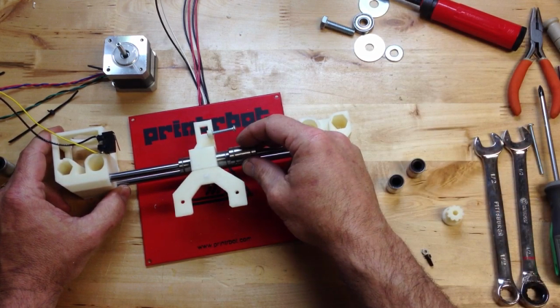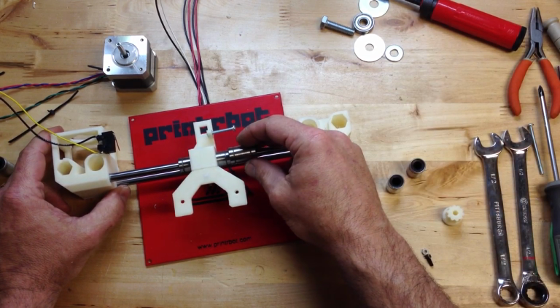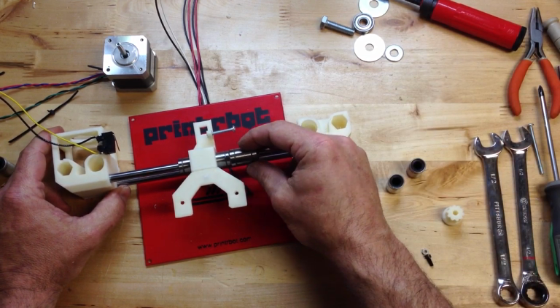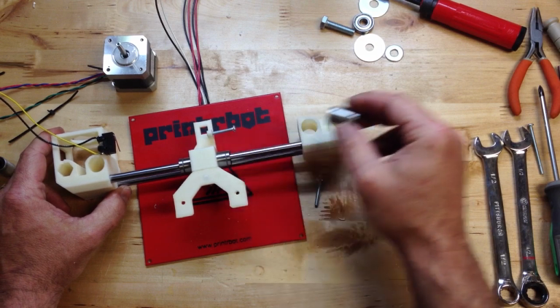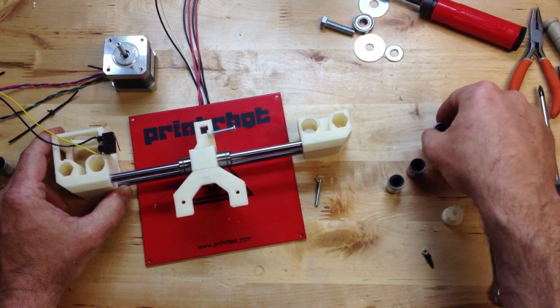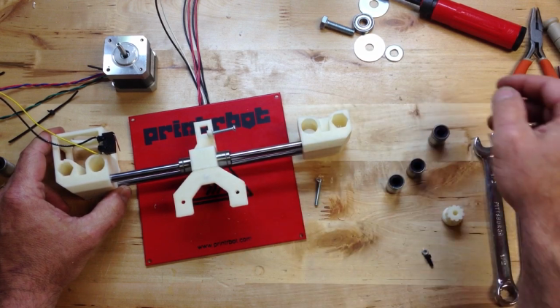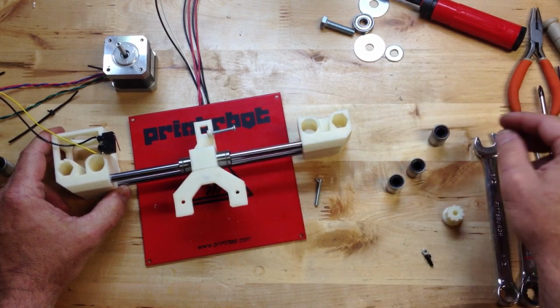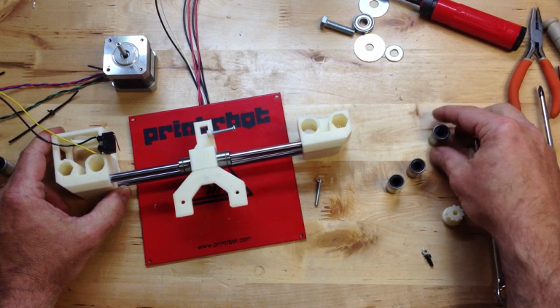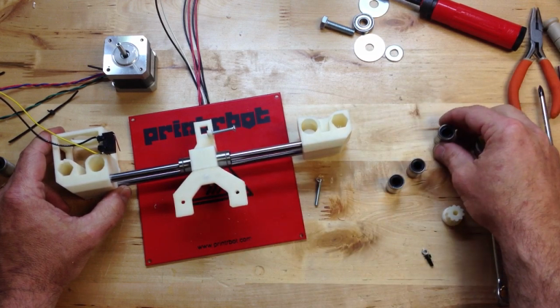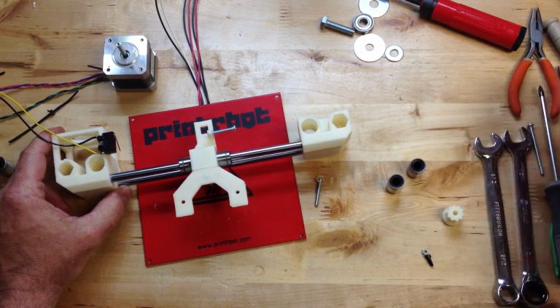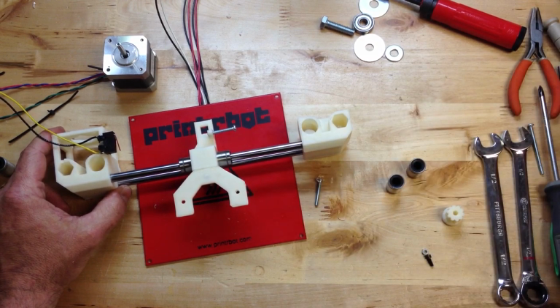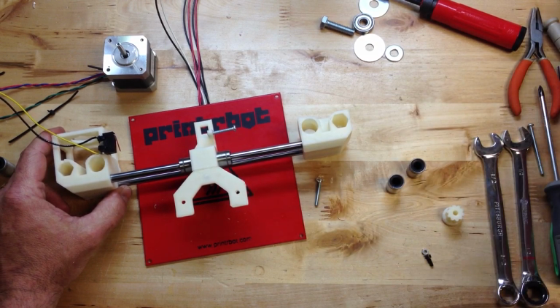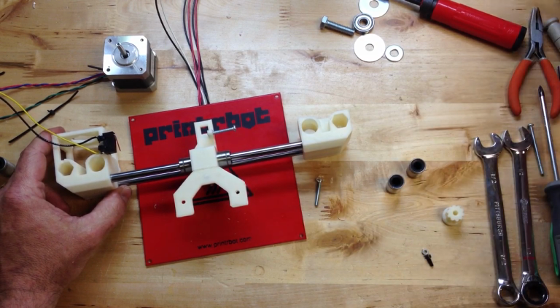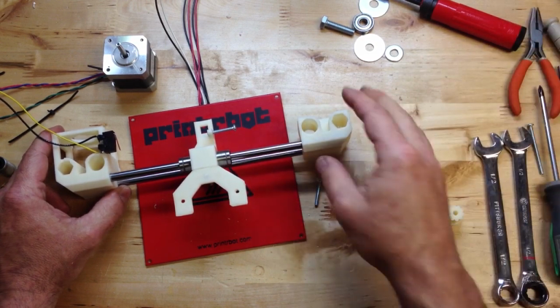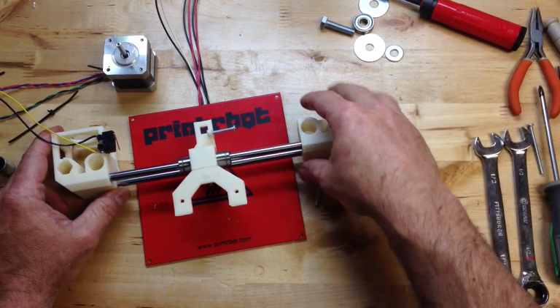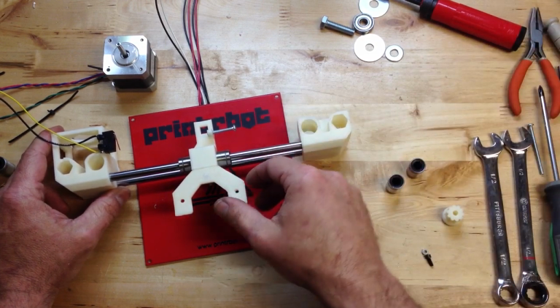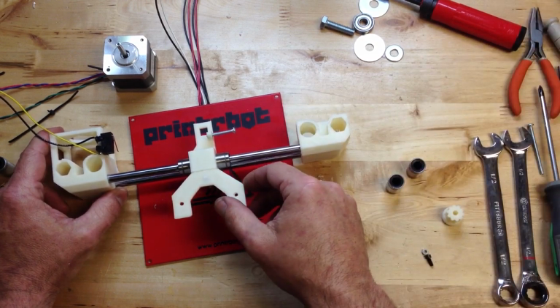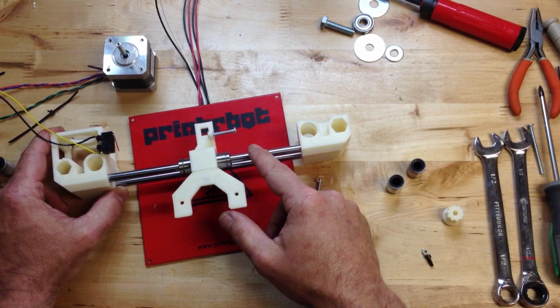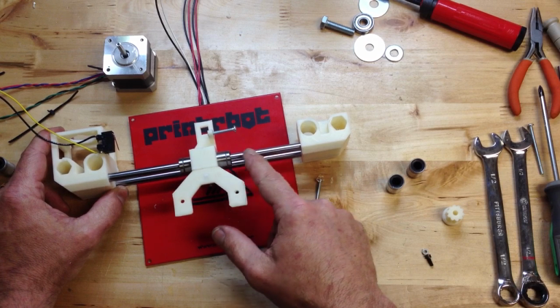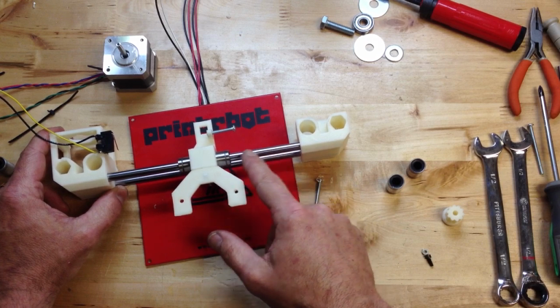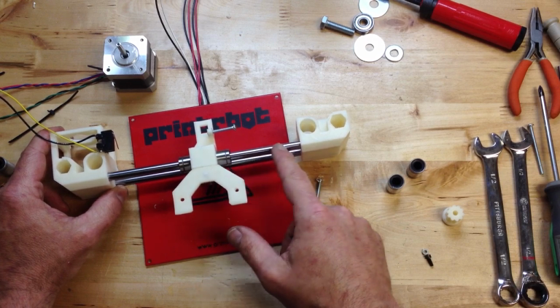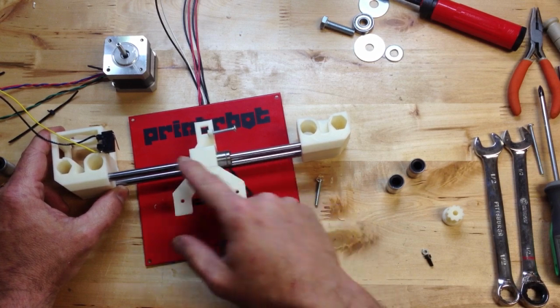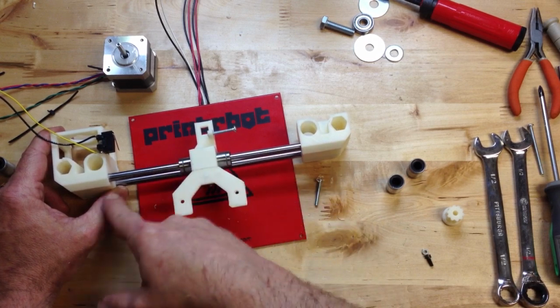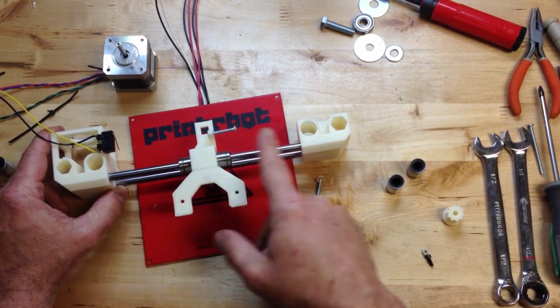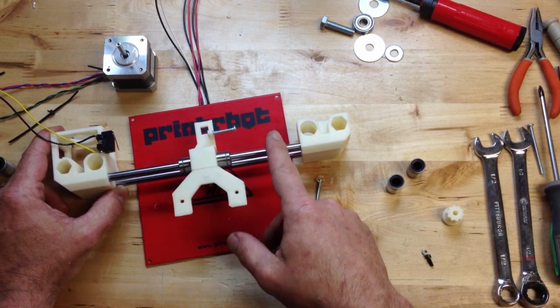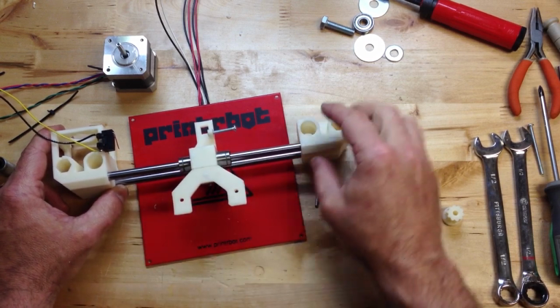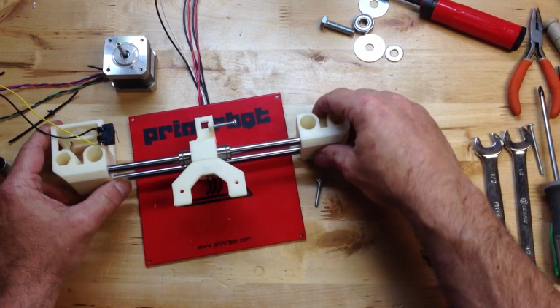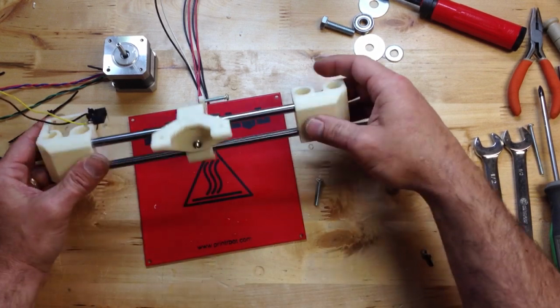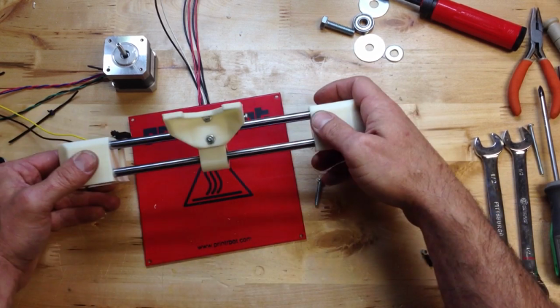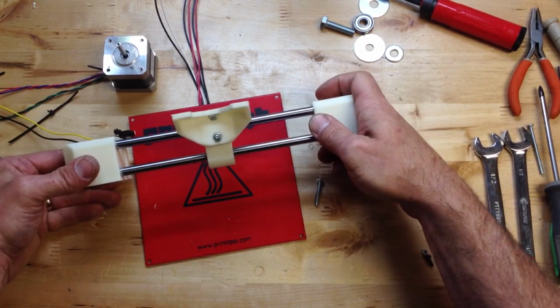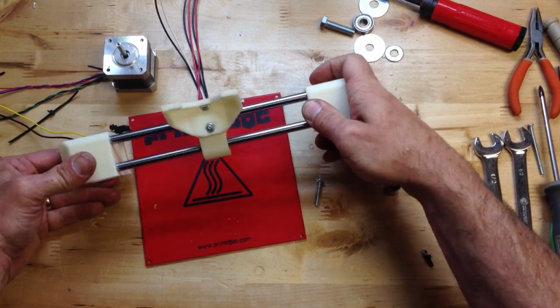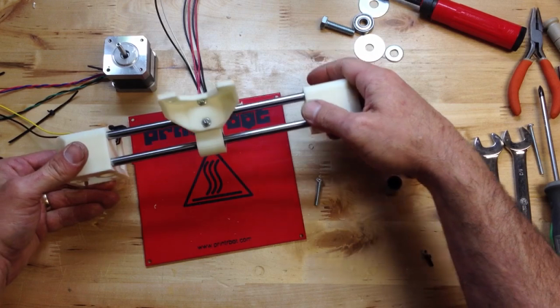It'll still work. It might get a little noisy — you might hear it — and eventually that could damage your rods. But these are hardened steel in your rail, really nice rods.